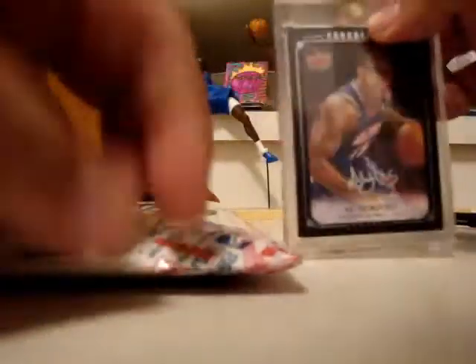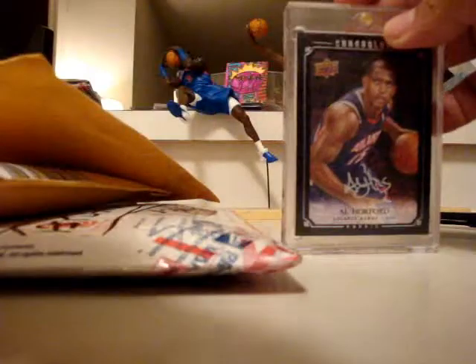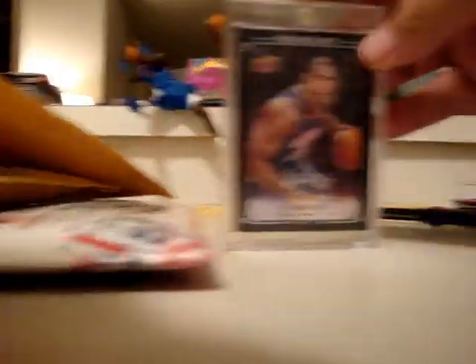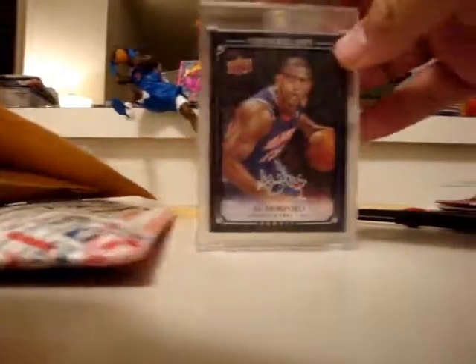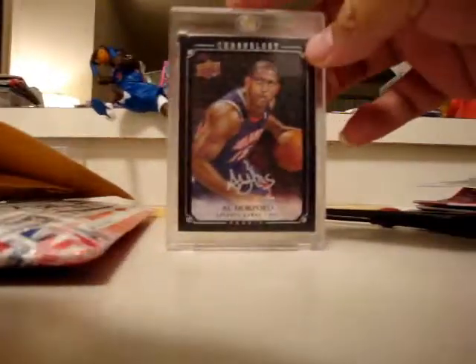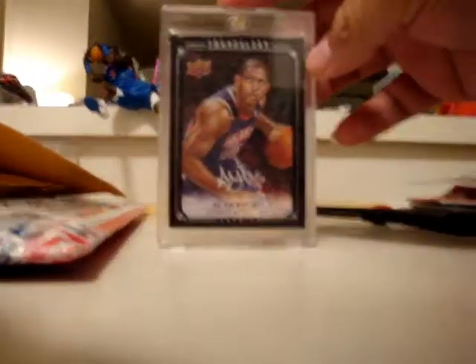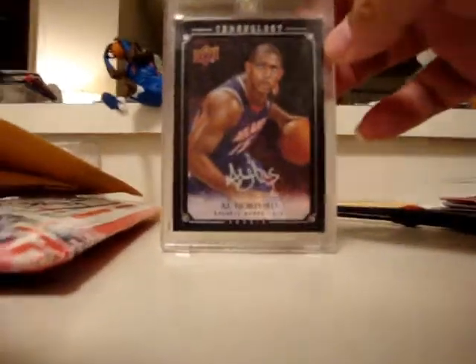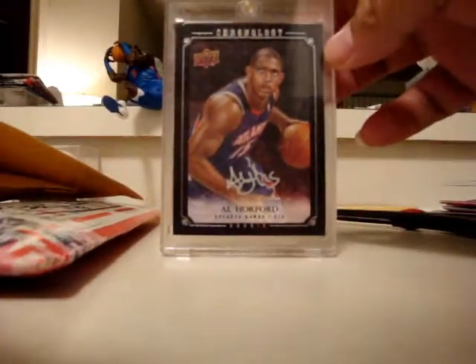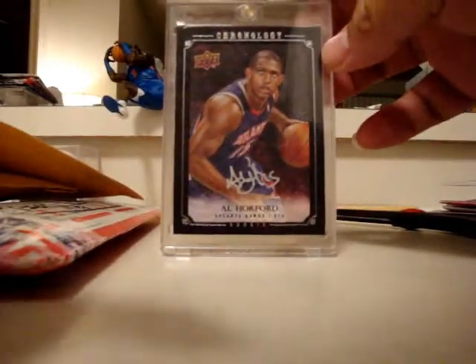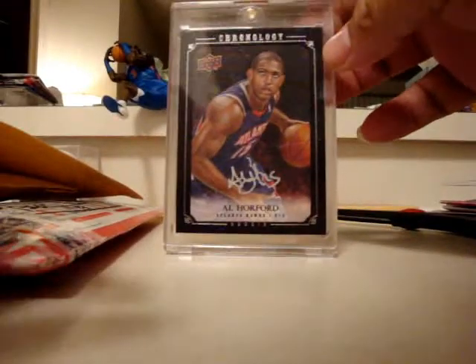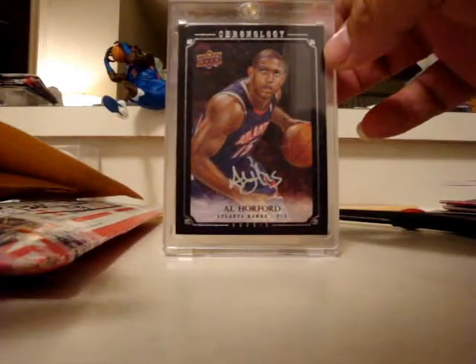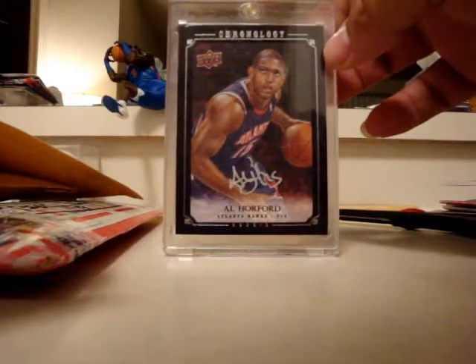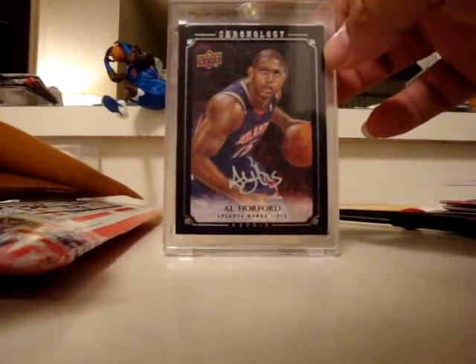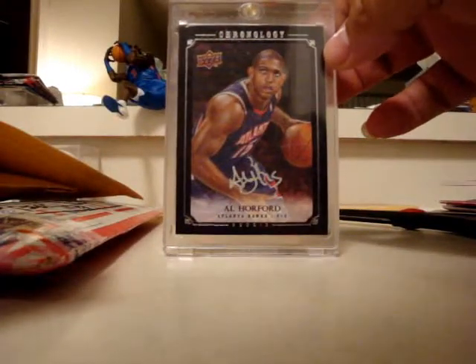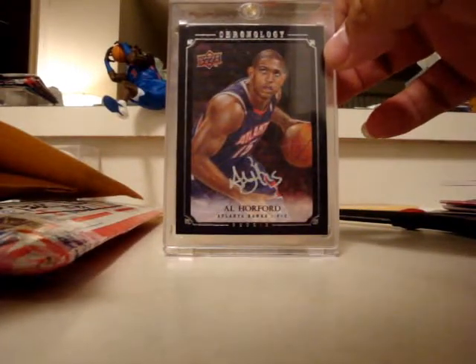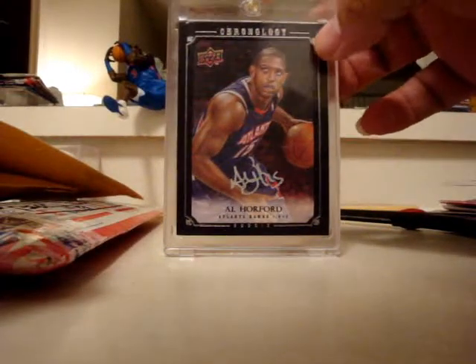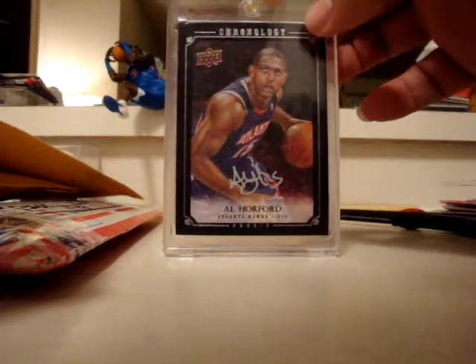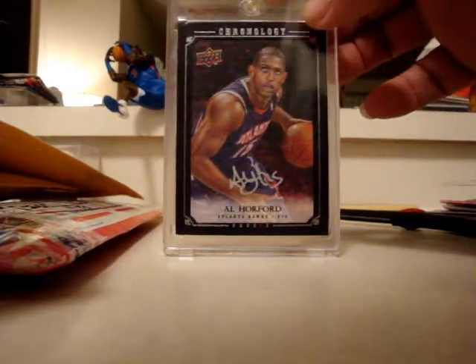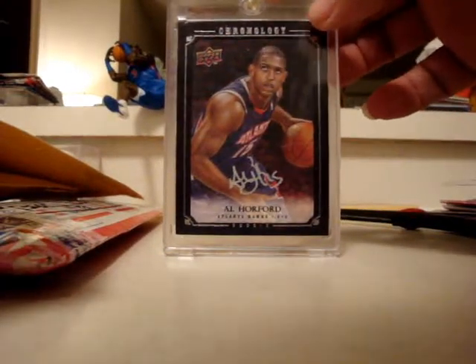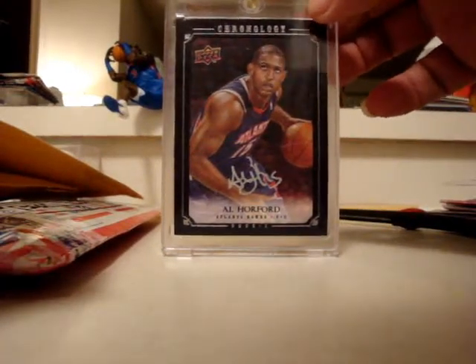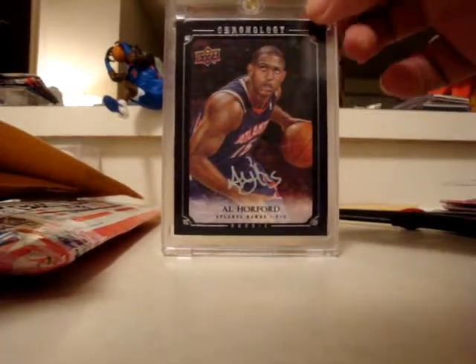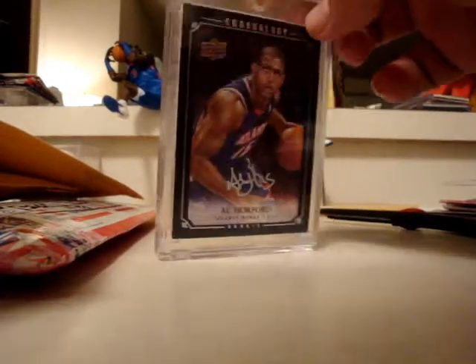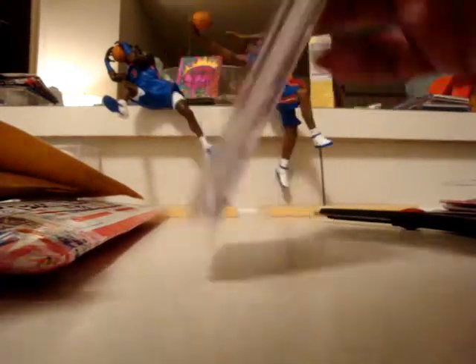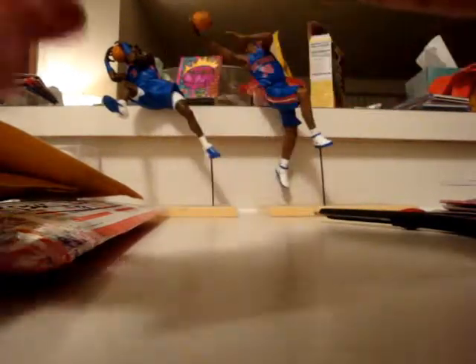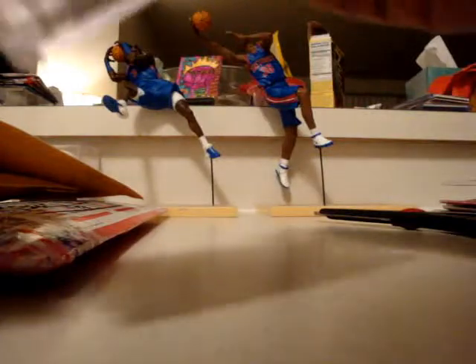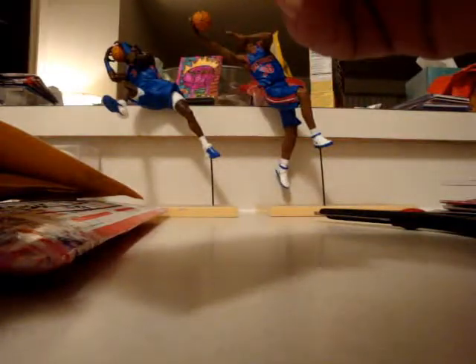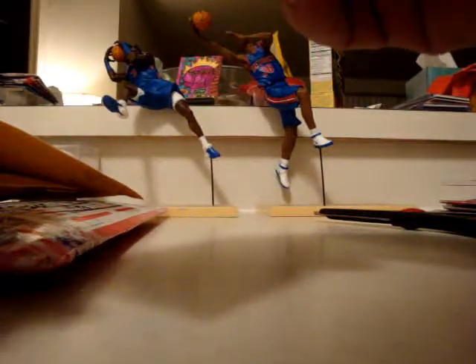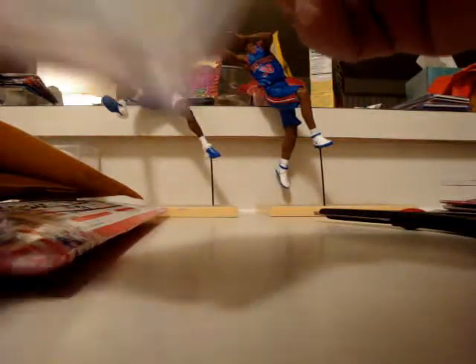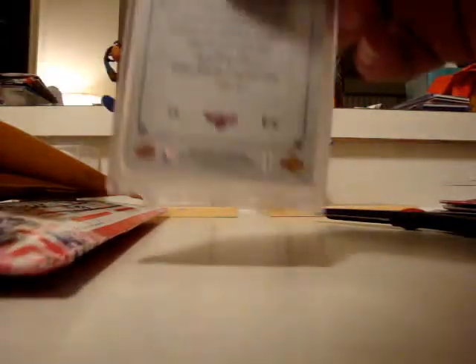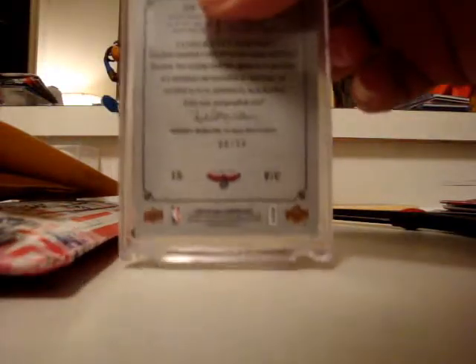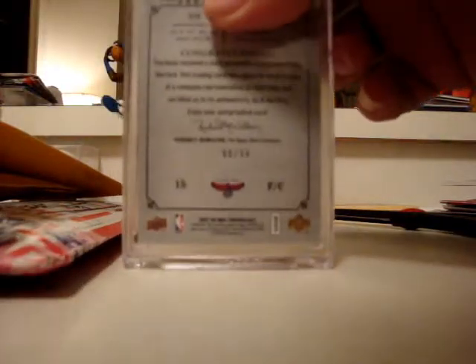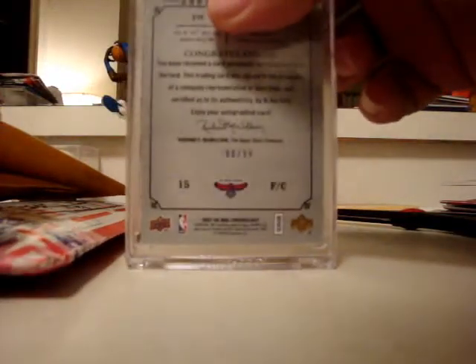First one is an Al Horford Chronology auto canvas auto, numbered 90 out of 99.